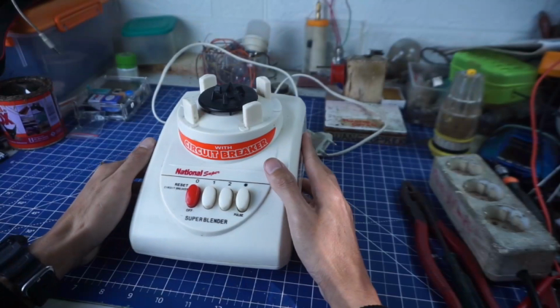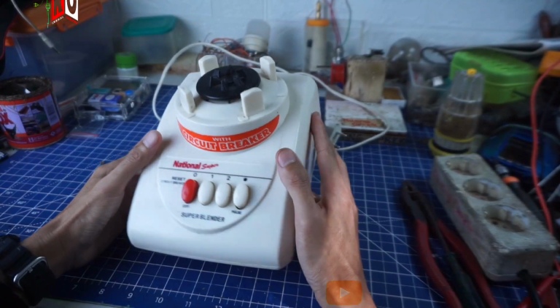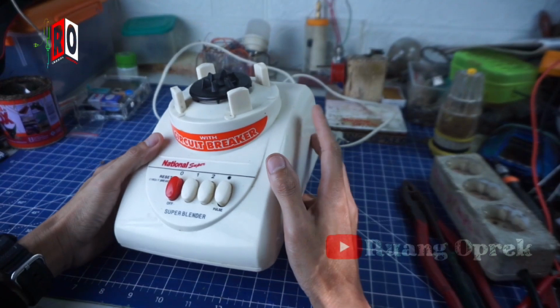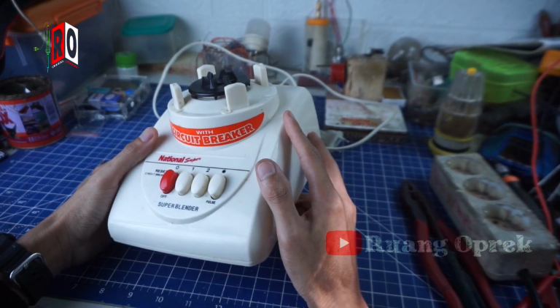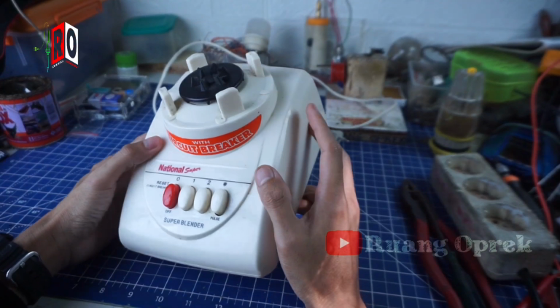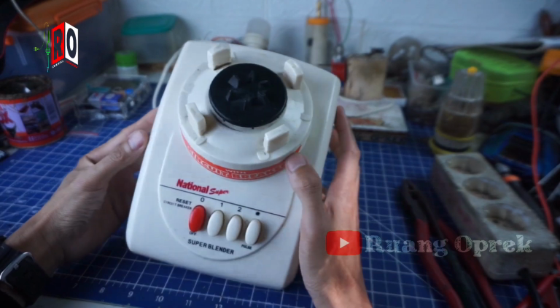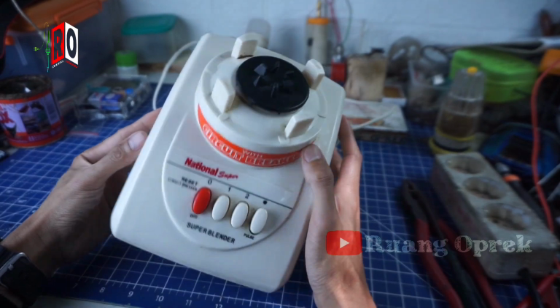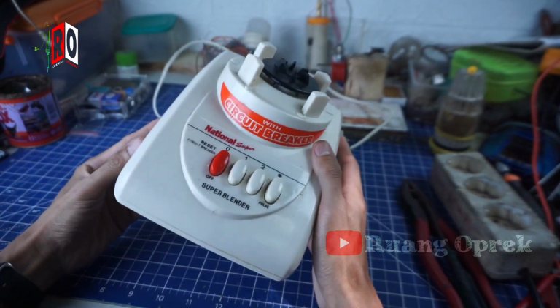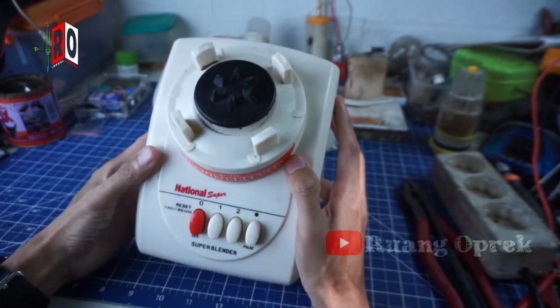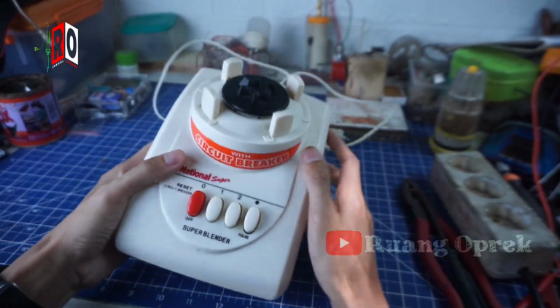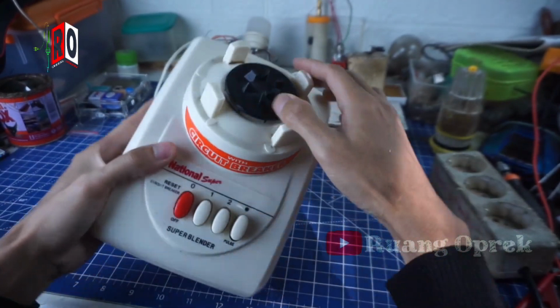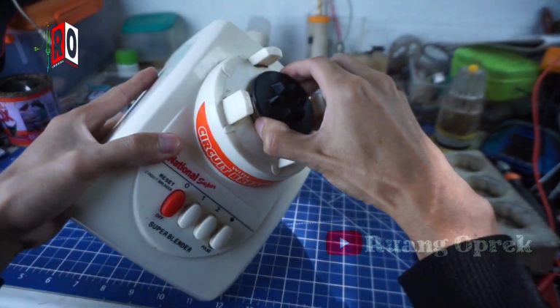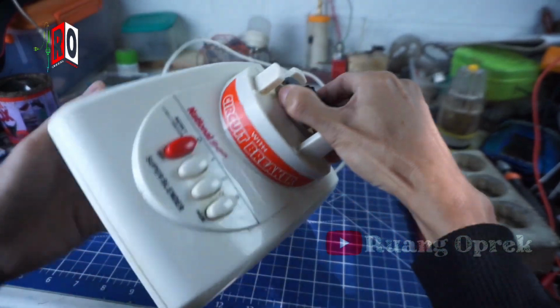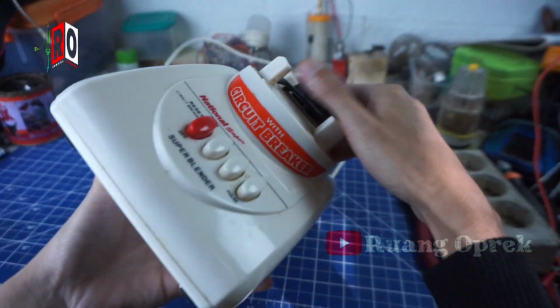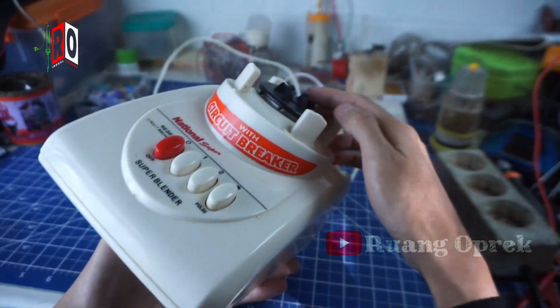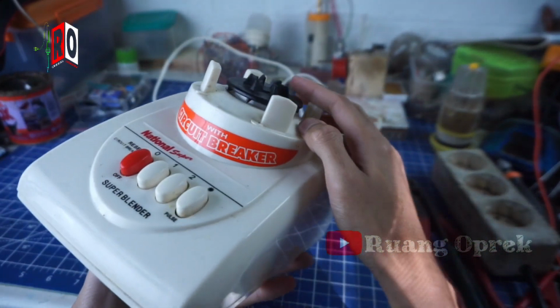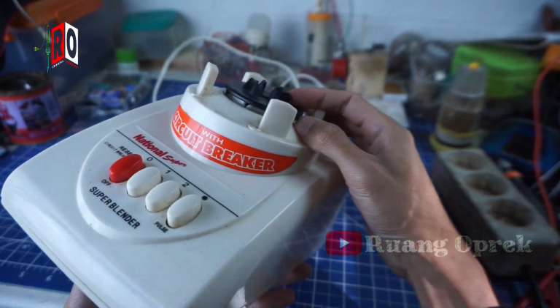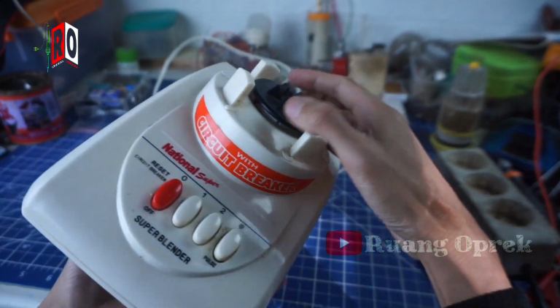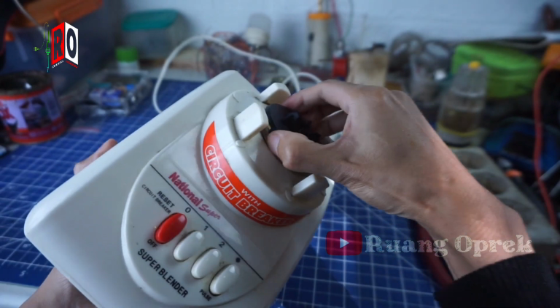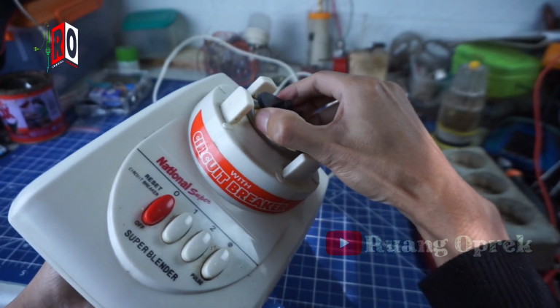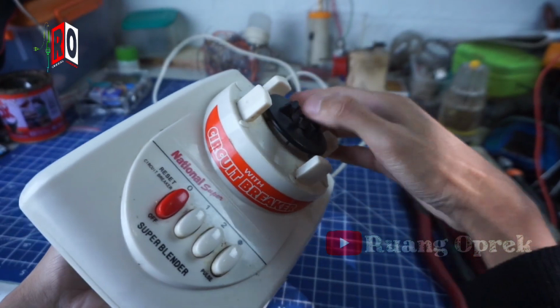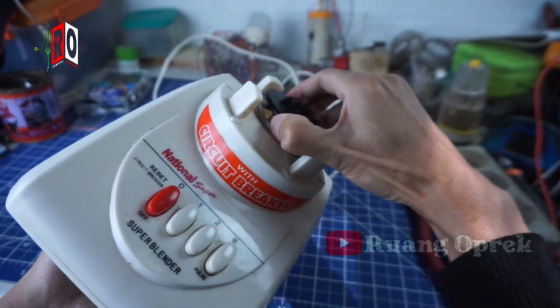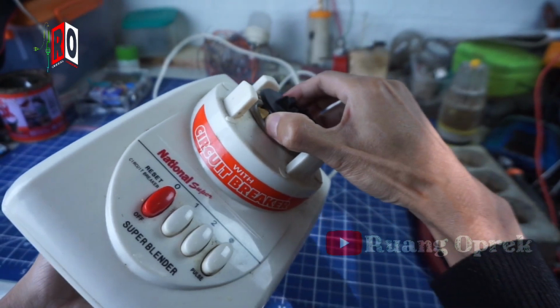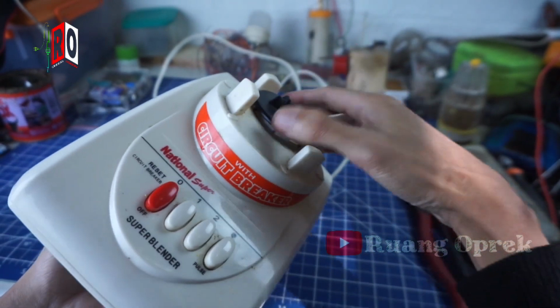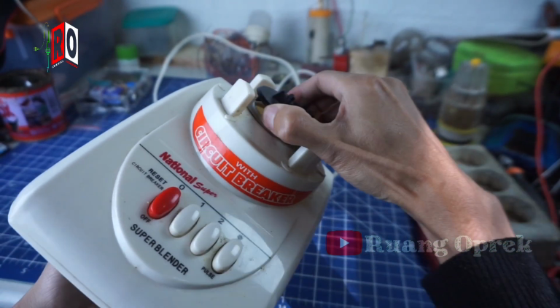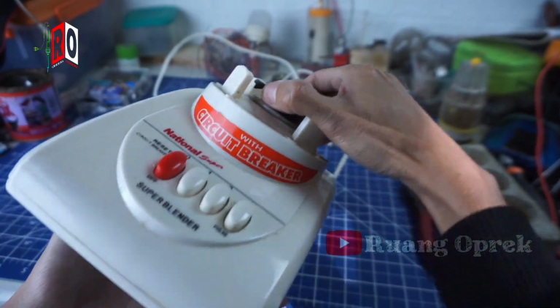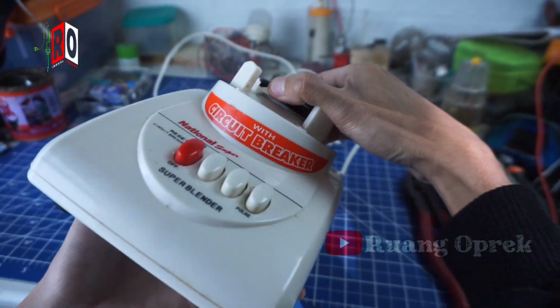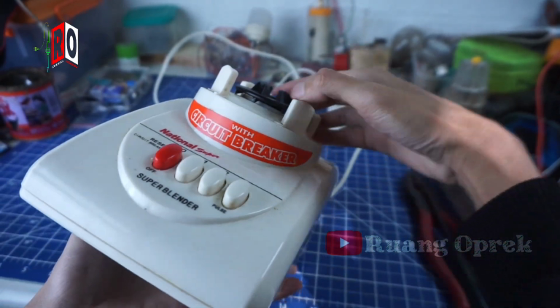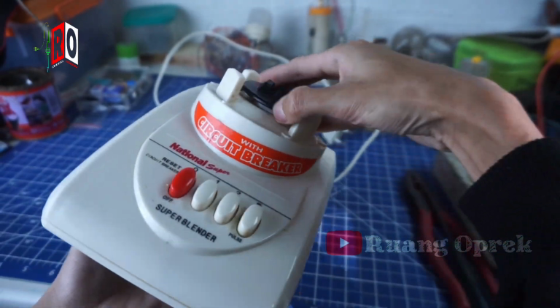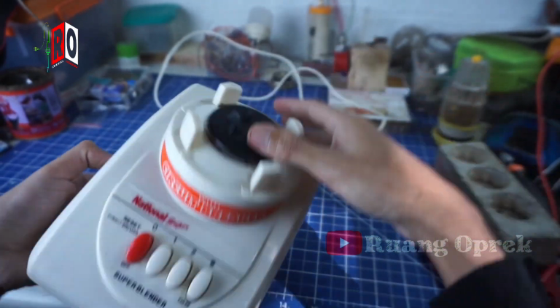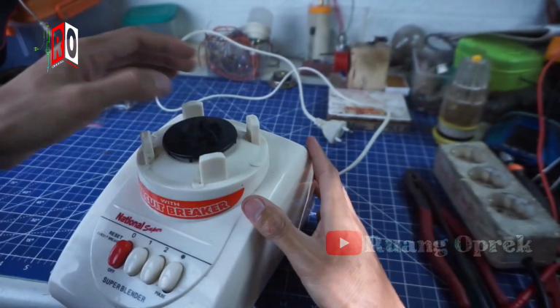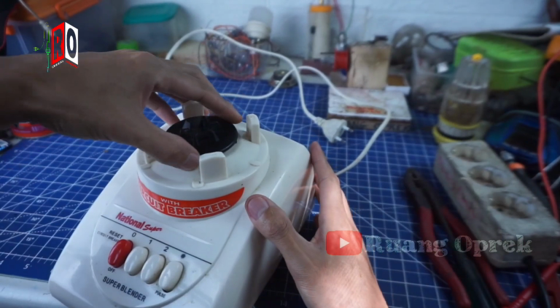Okay, in this video I came to a blender. The condition is that it makes a gladak-gluduk noise. This is the back of the rear — the rear needs to be switched to the glass blender. So it's not possible to use.